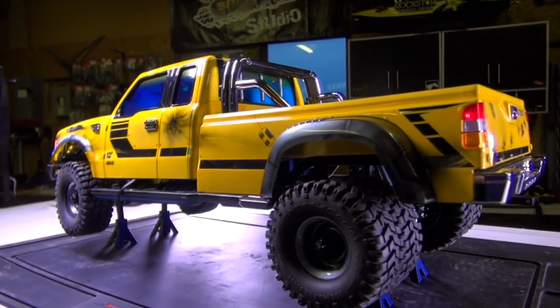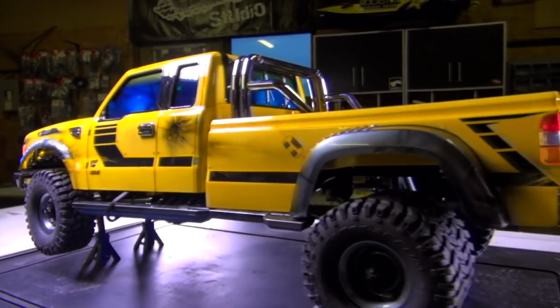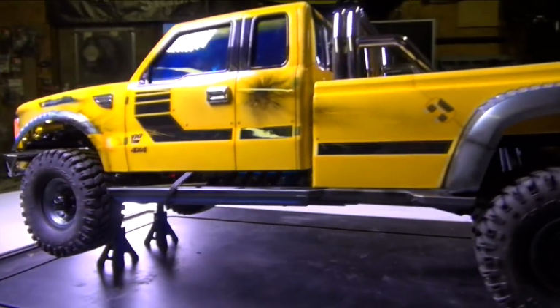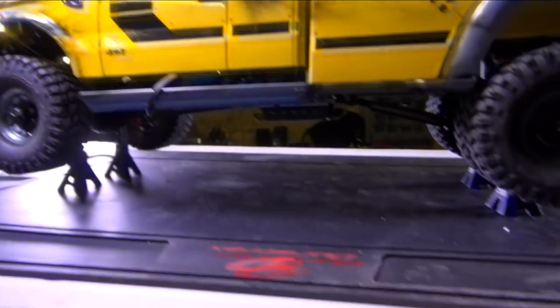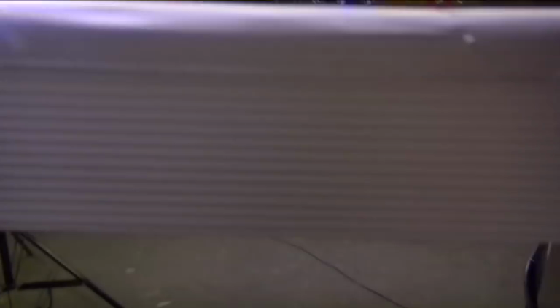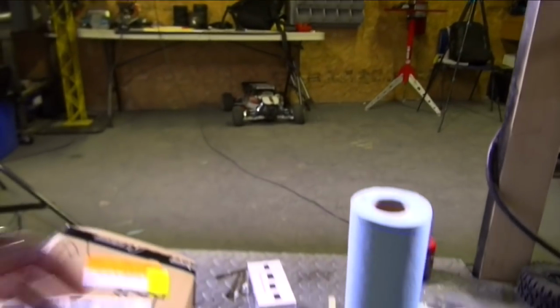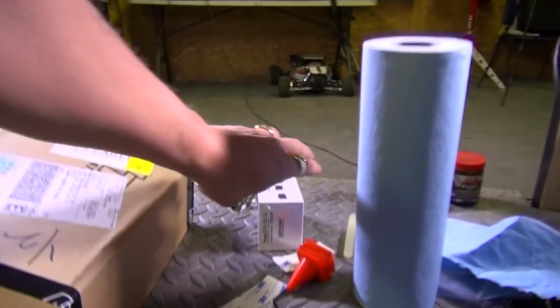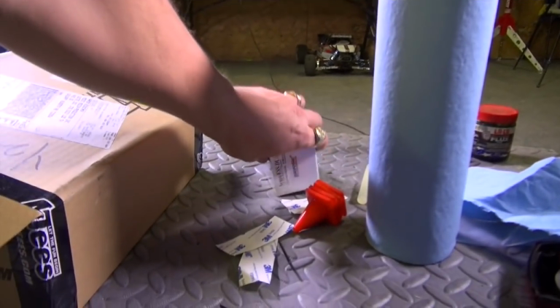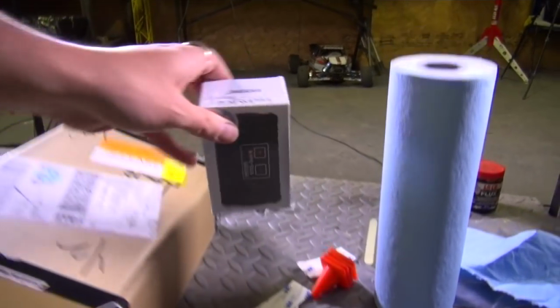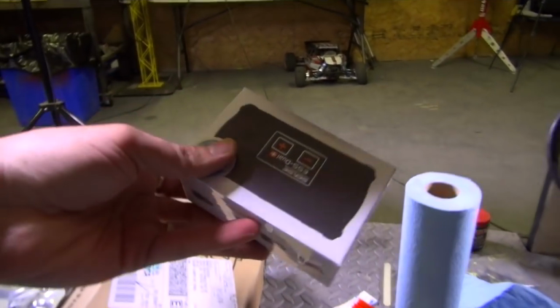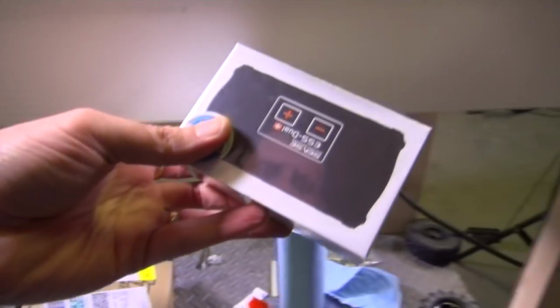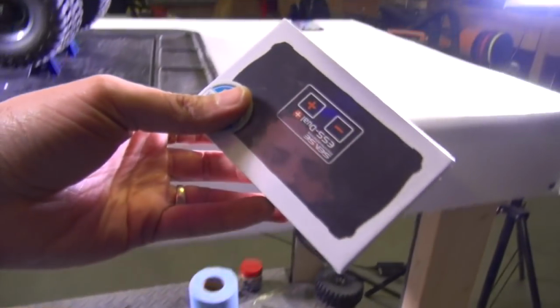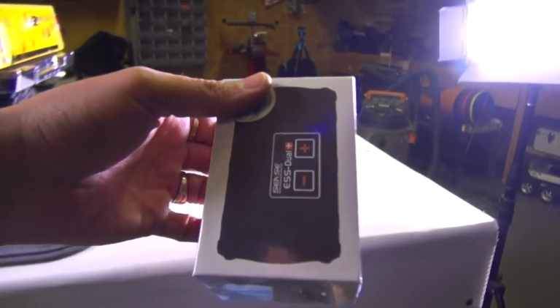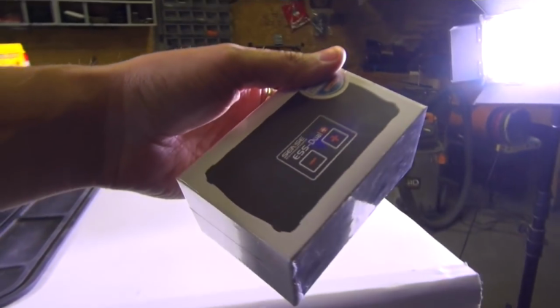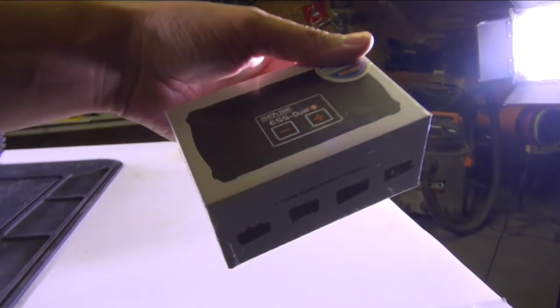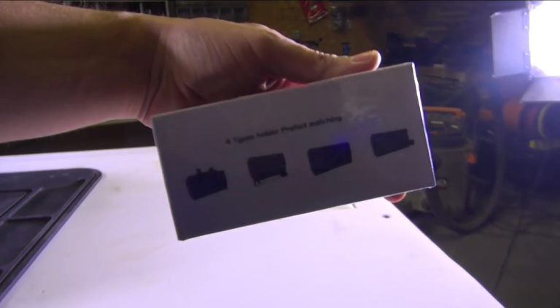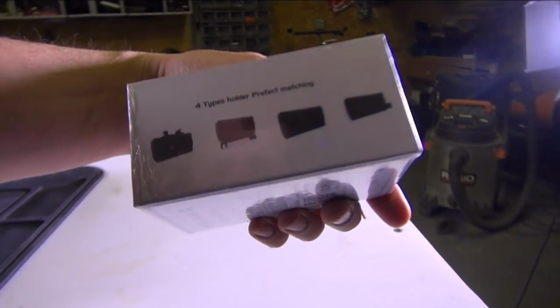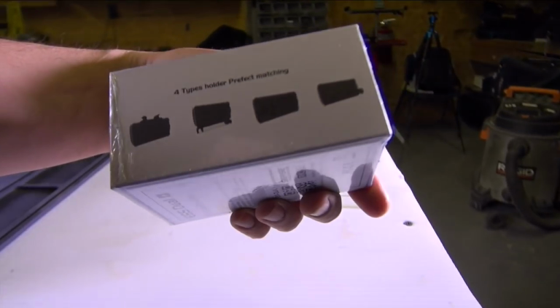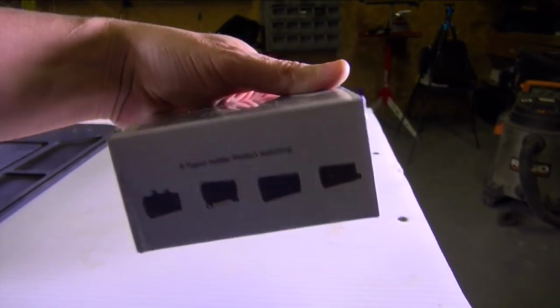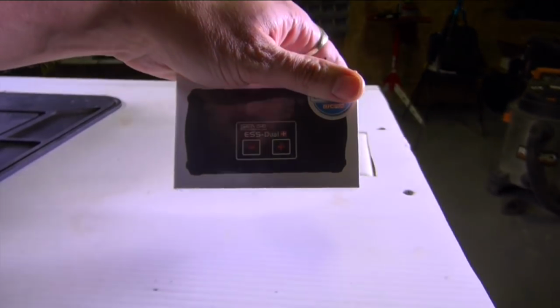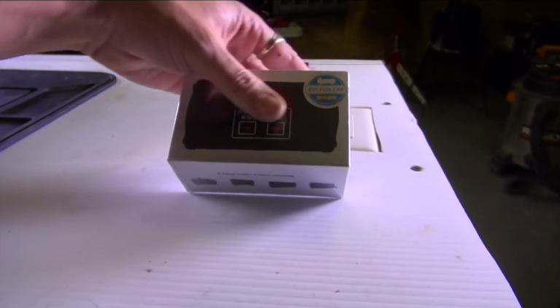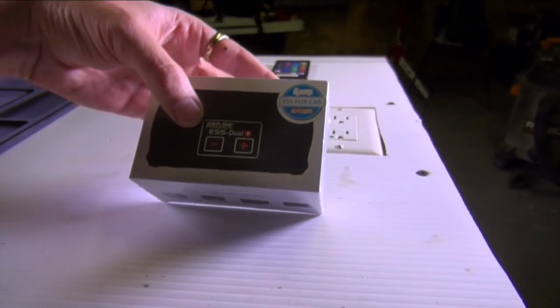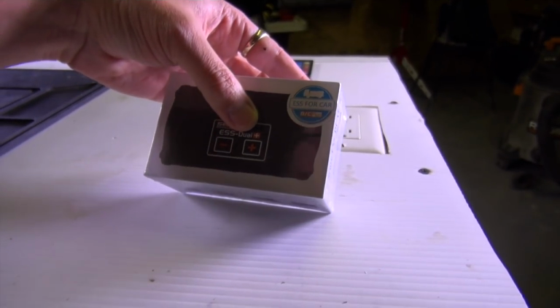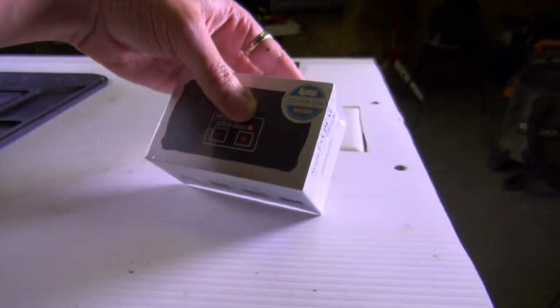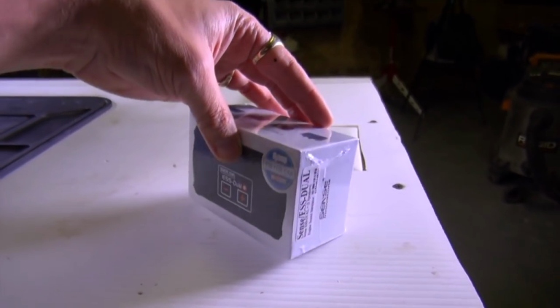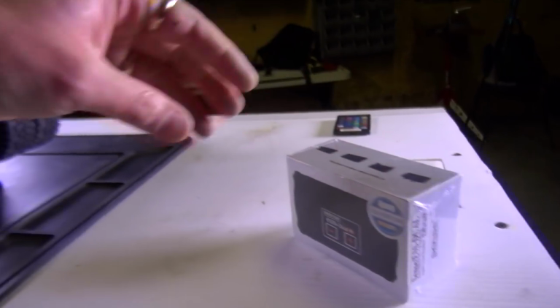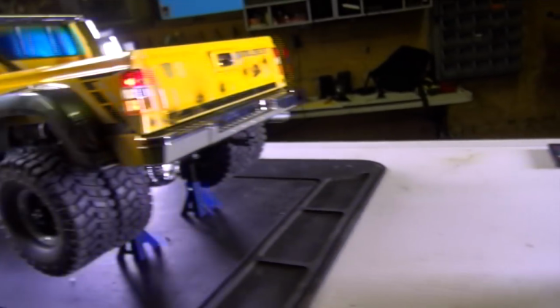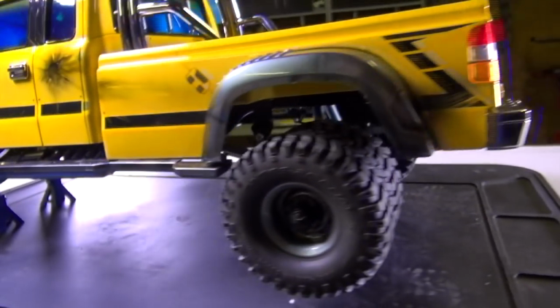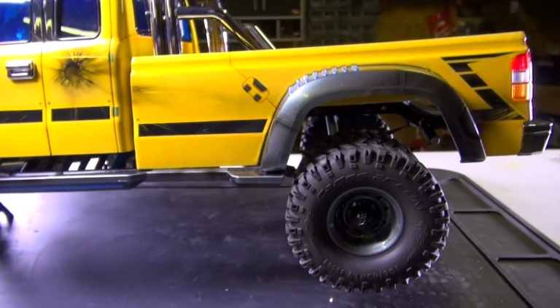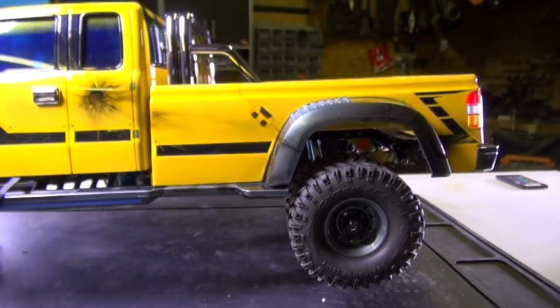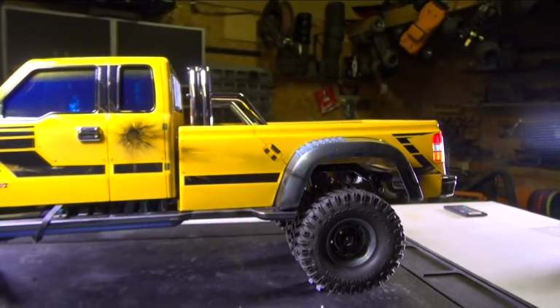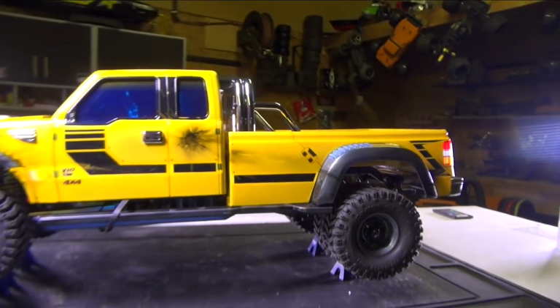I do have another sound kit. This is the new S1 sound kit from Sense Innovations. This has dual speakers in it. I wonder if it has any better sounds.